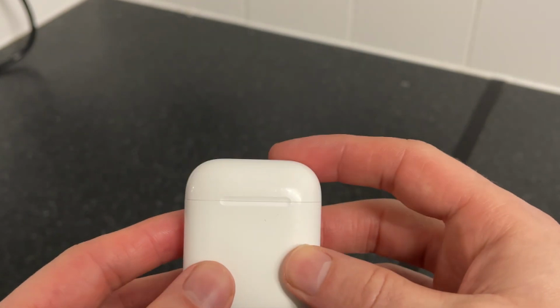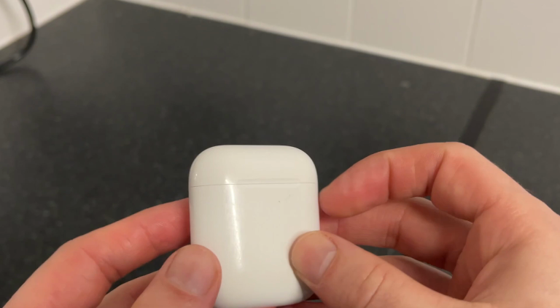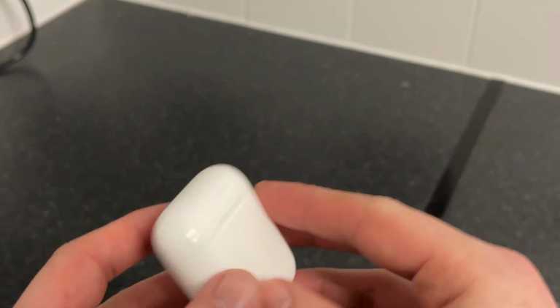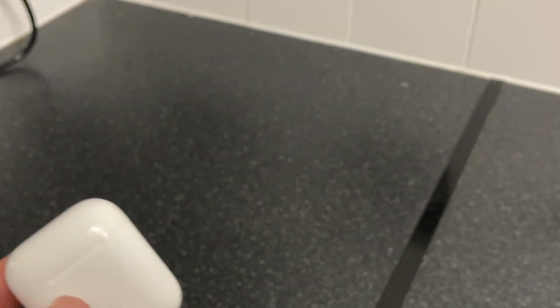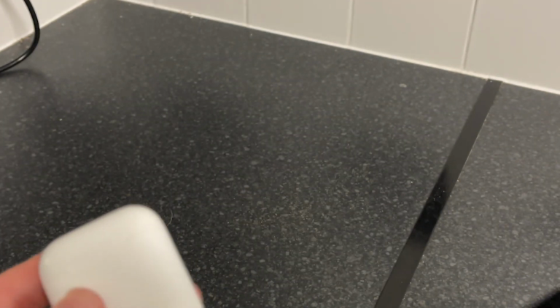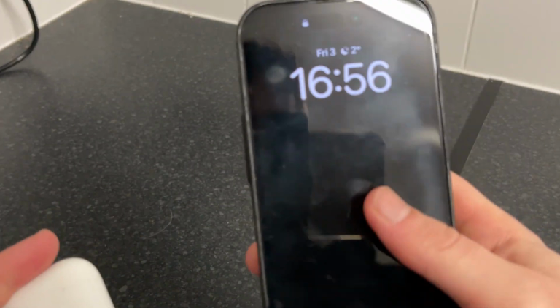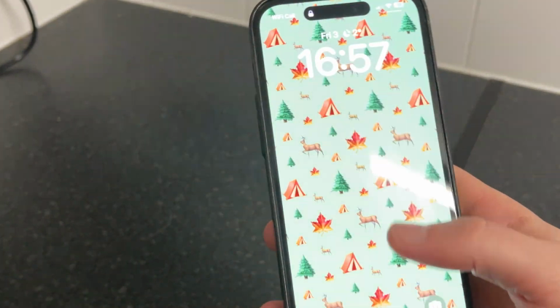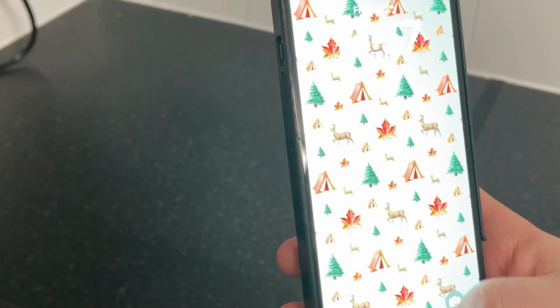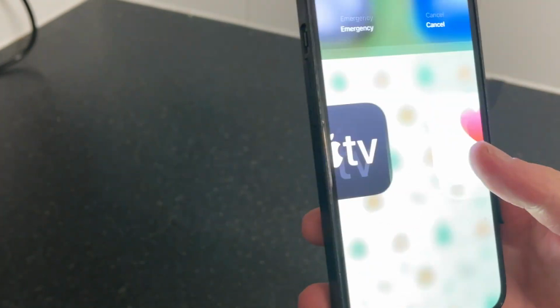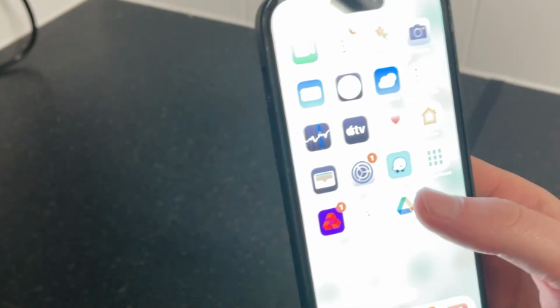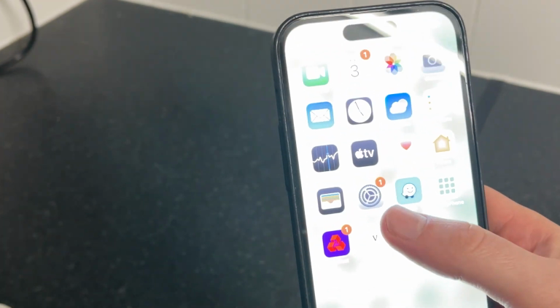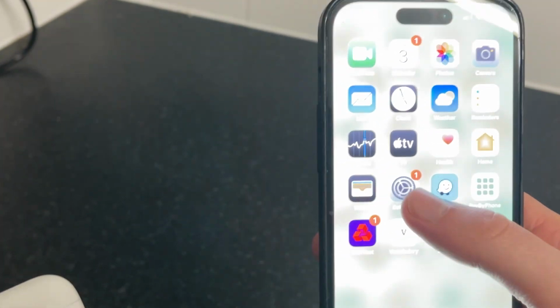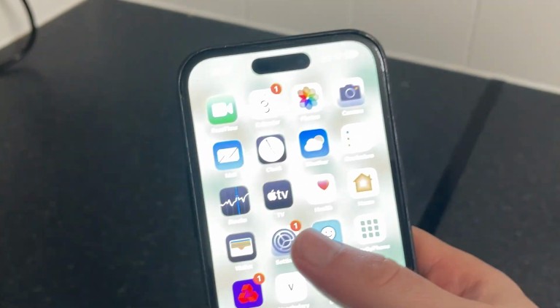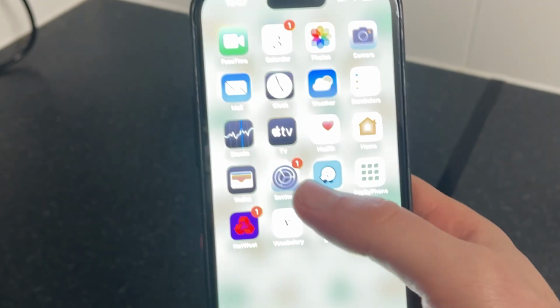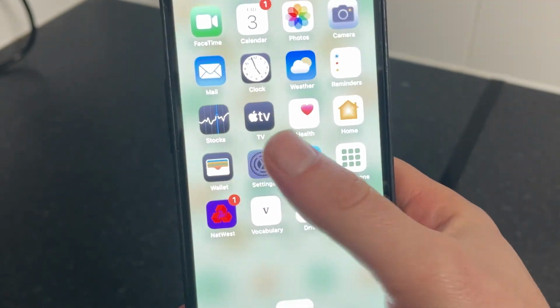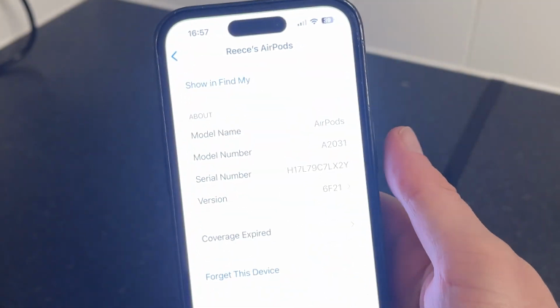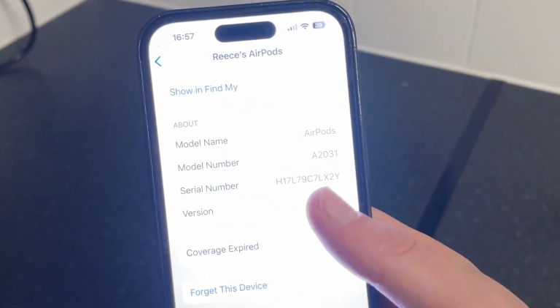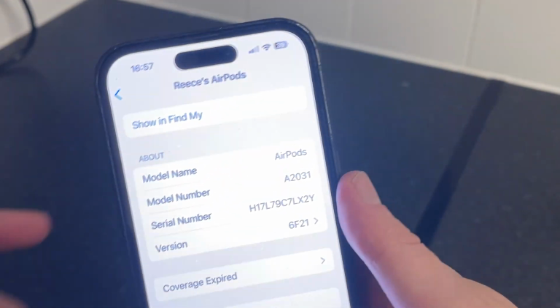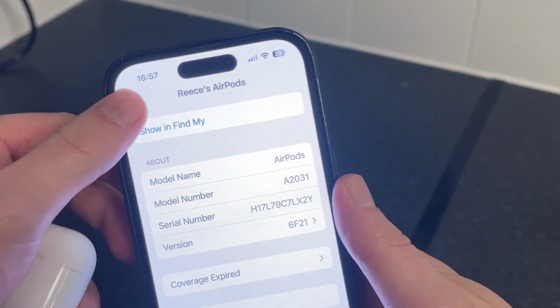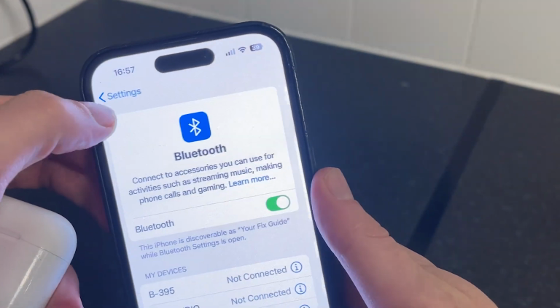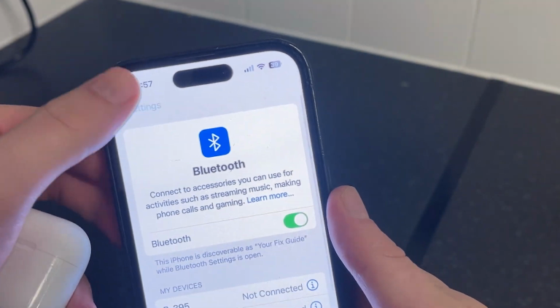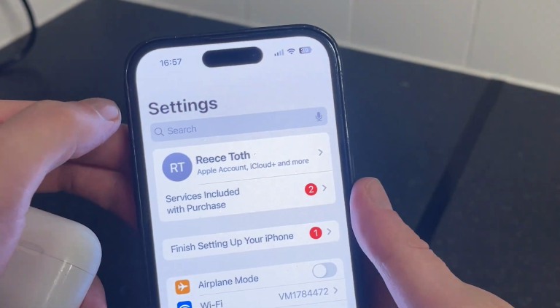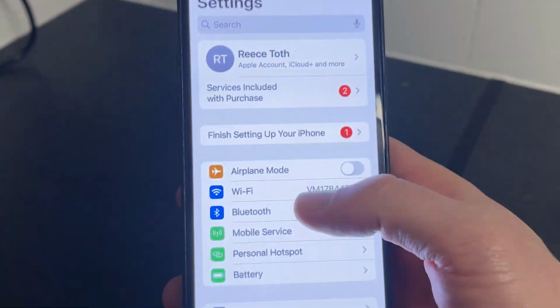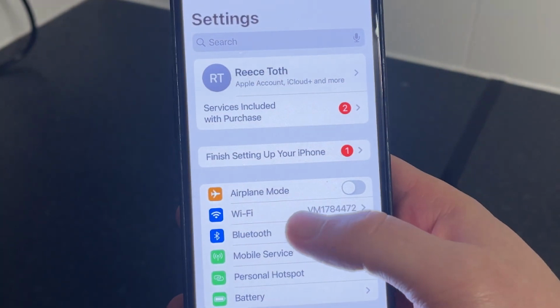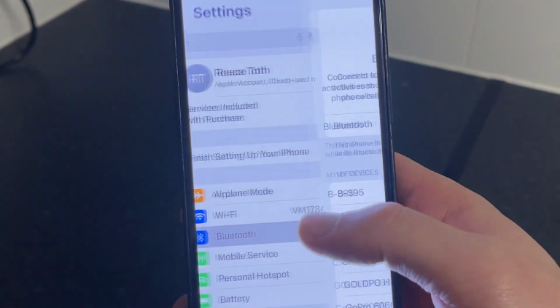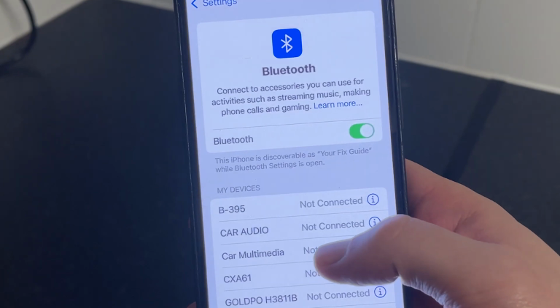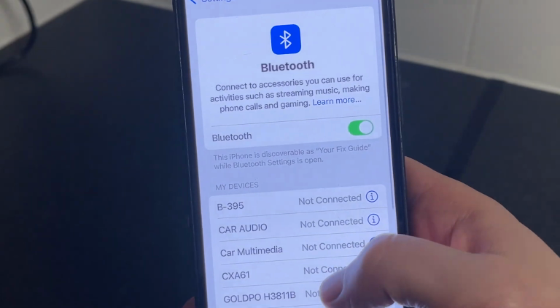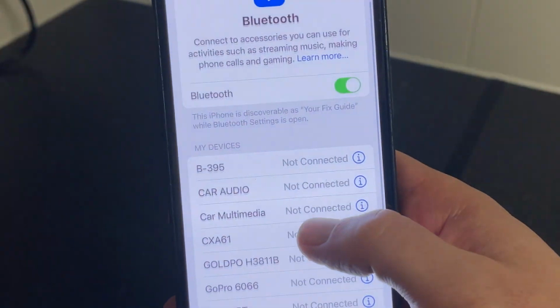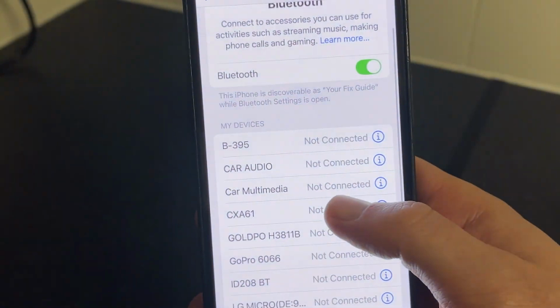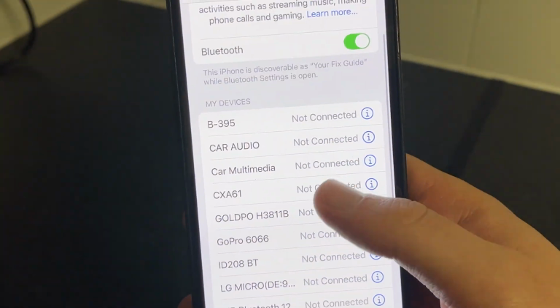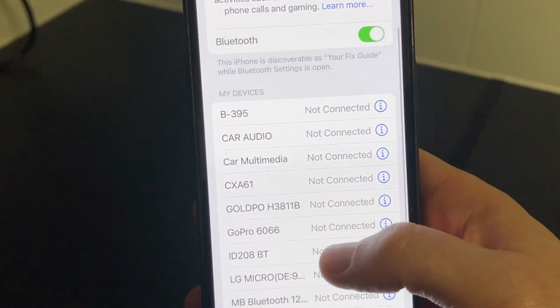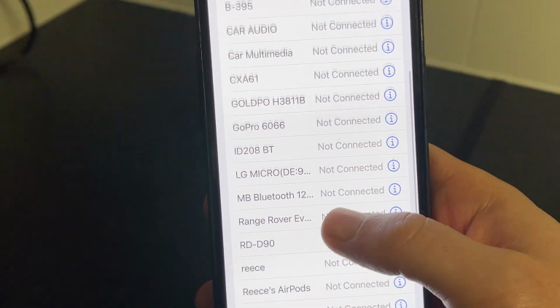So the first thing you need to do is just head over to the device where your AirPods are connected to. So for me, that's going to be my iPhone. And what we're going to do is come over to the Settings app, click on Bluetooth, and then you need to scroll down and locate your AirPods from this list.